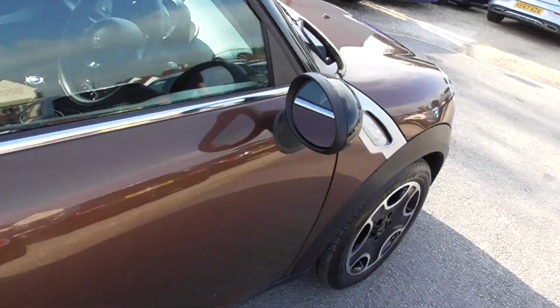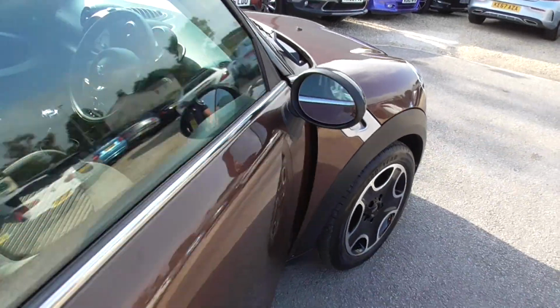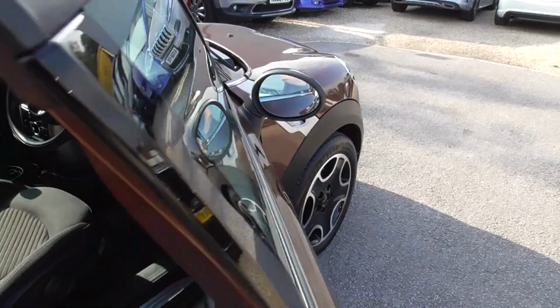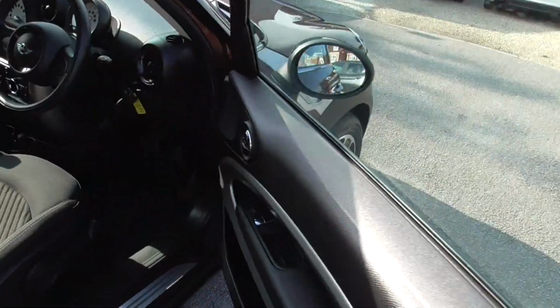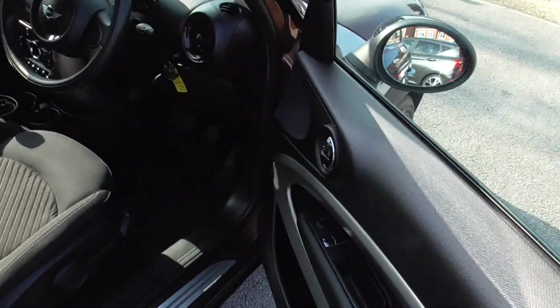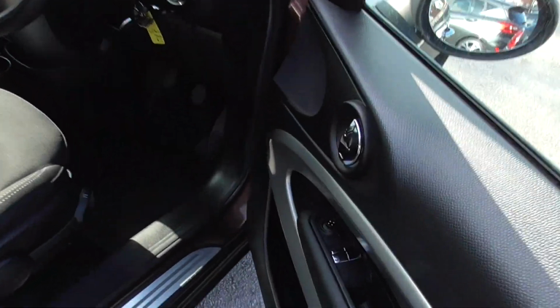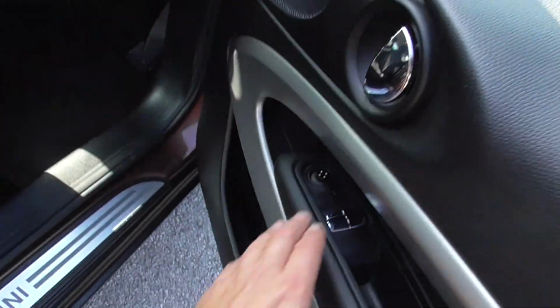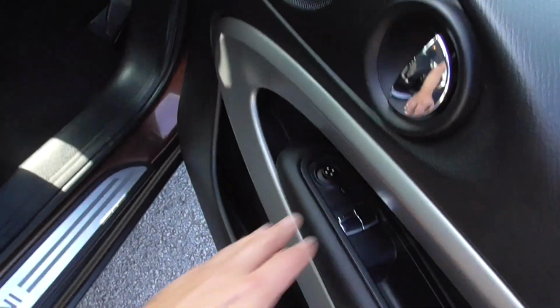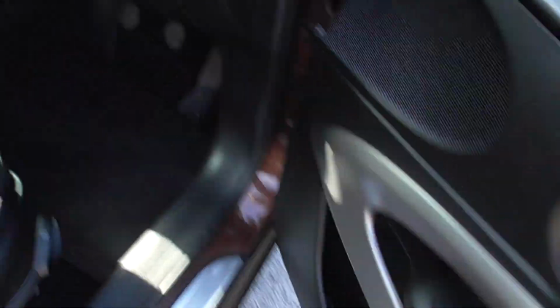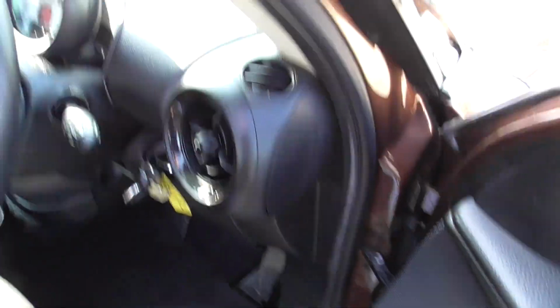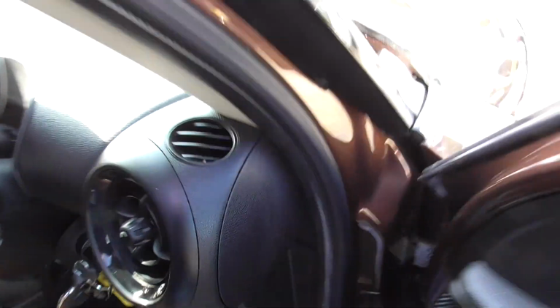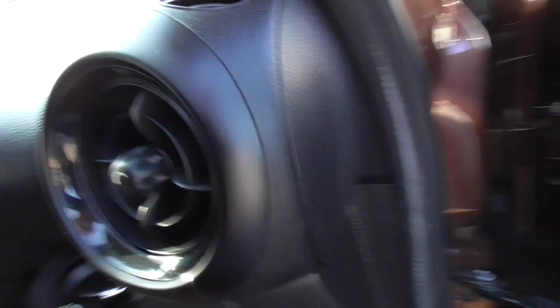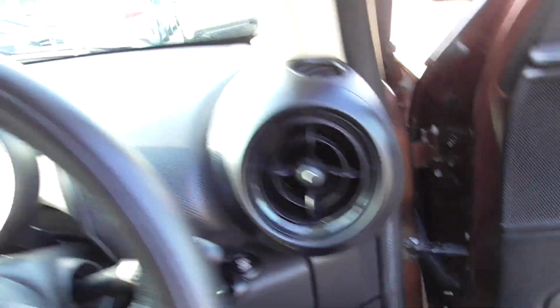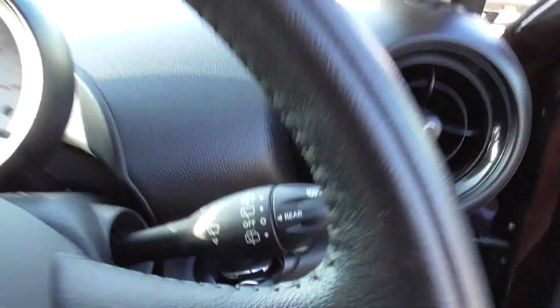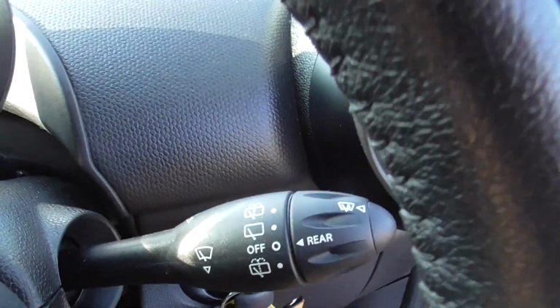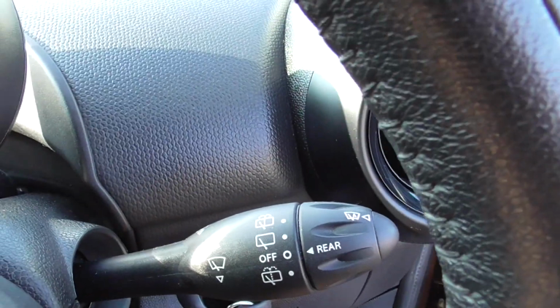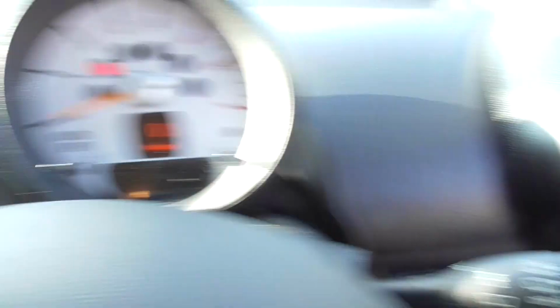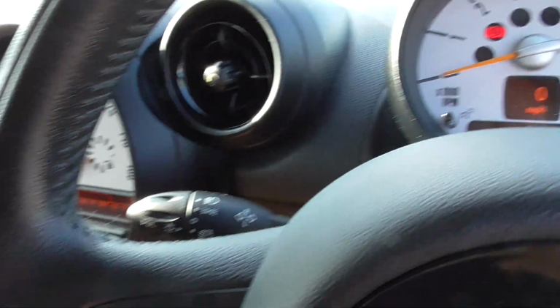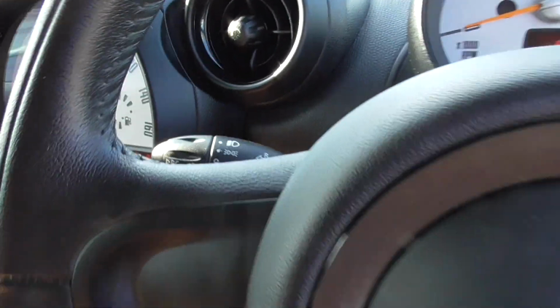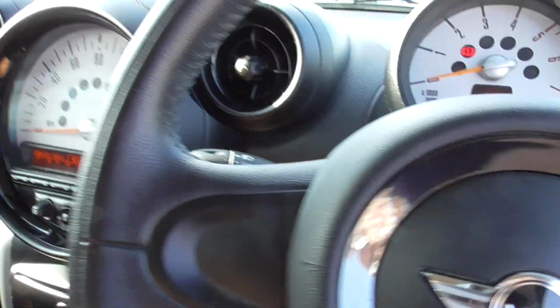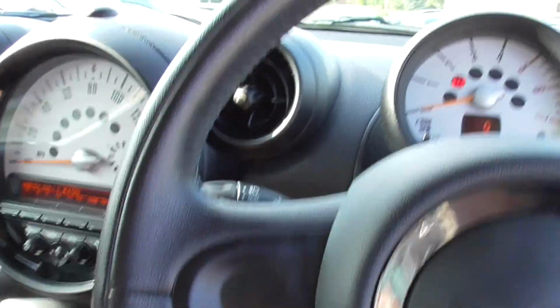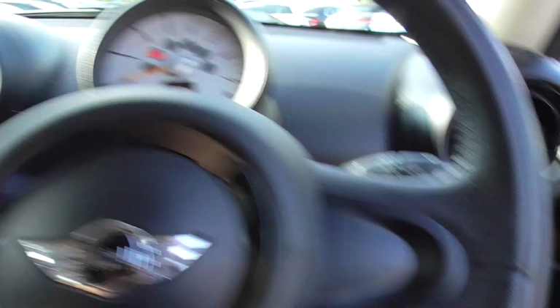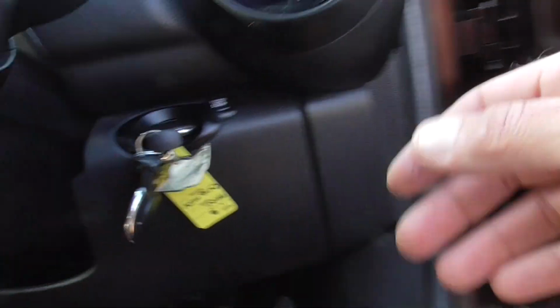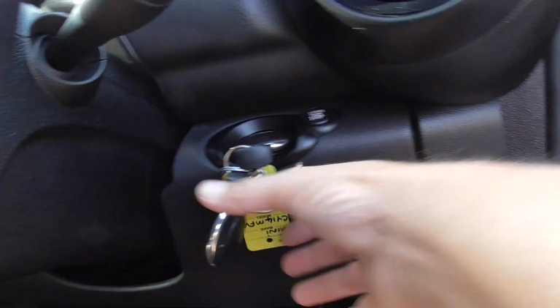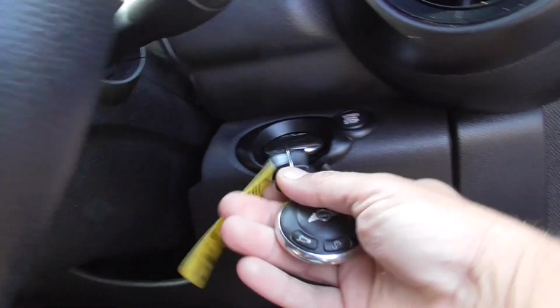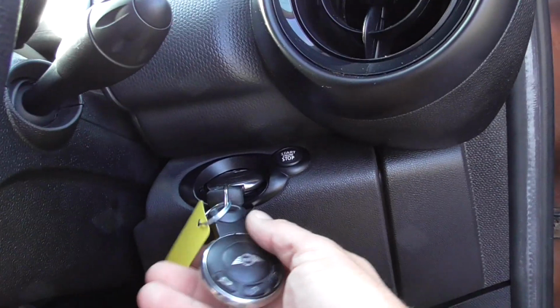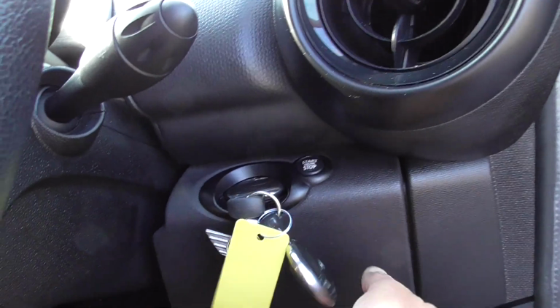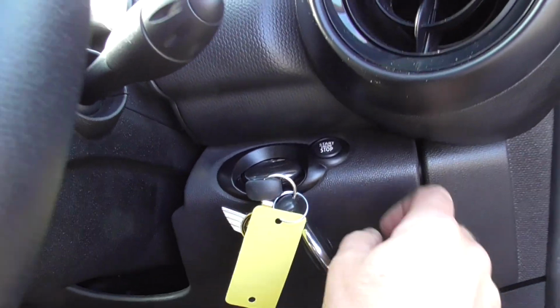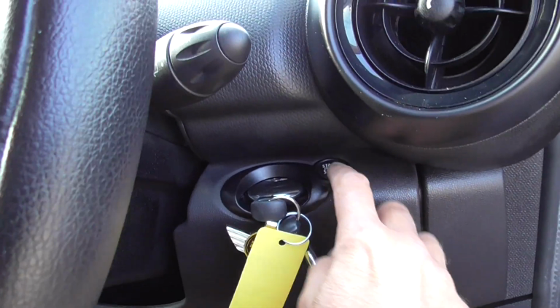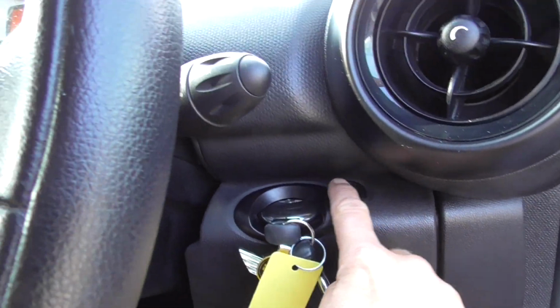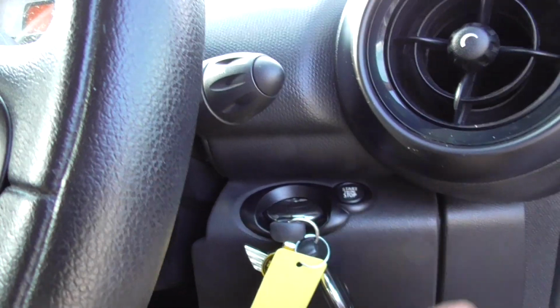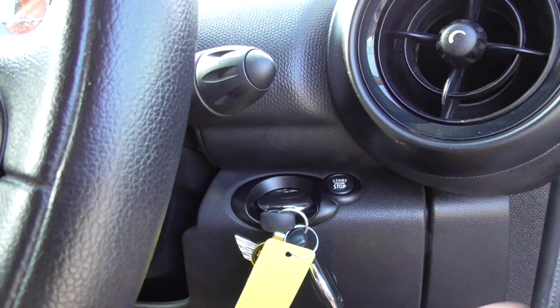Inside we've got electric windows, automatic wipers, automatic lights. Like I said, we've got two keys for the car, and engine stop-start.